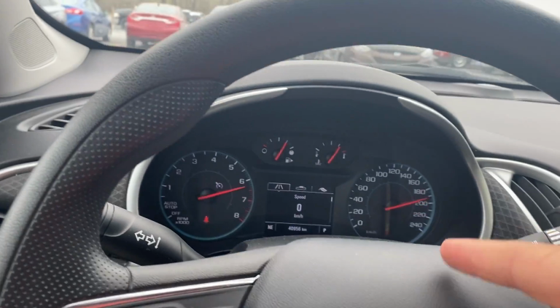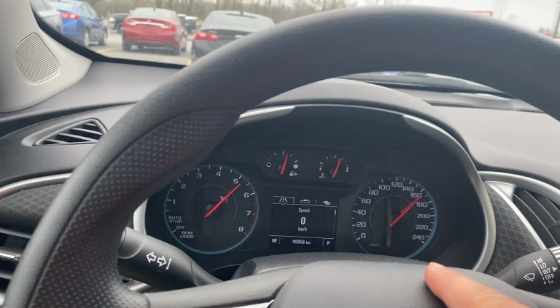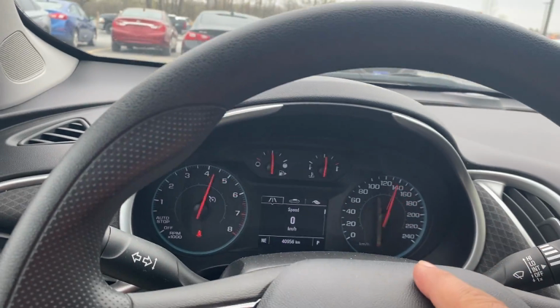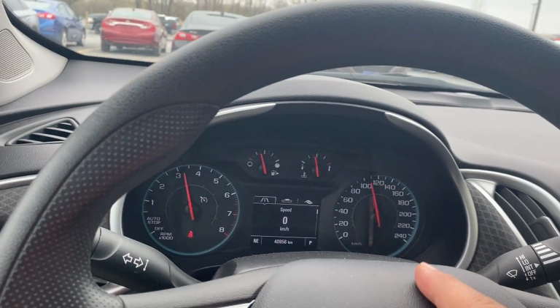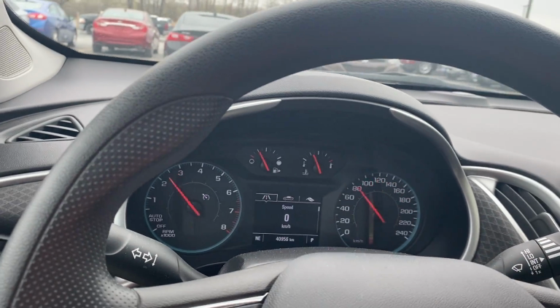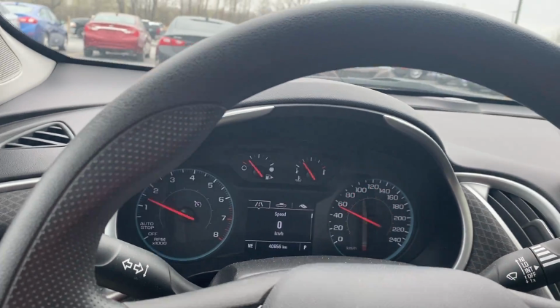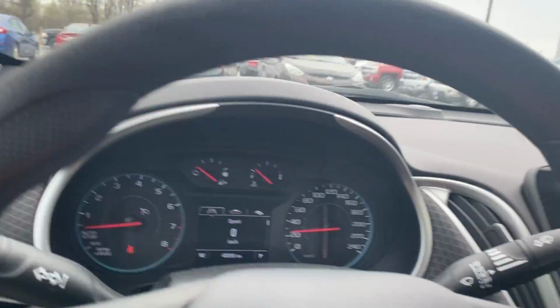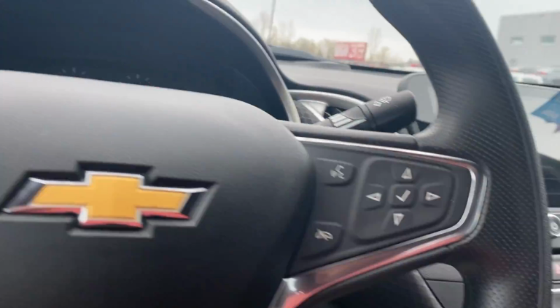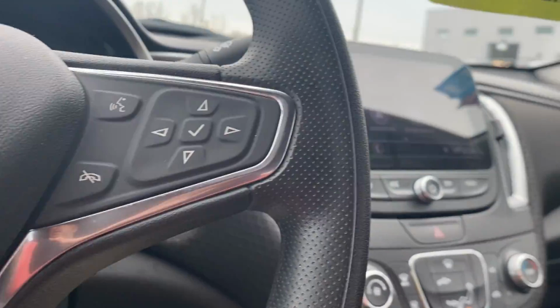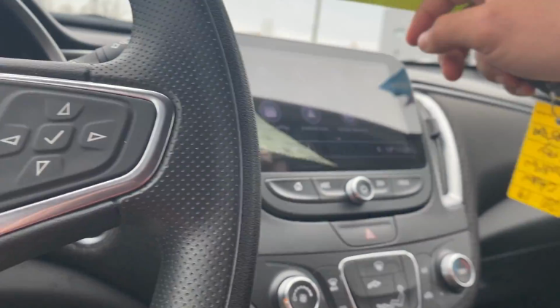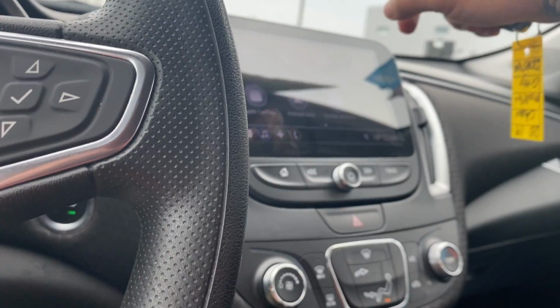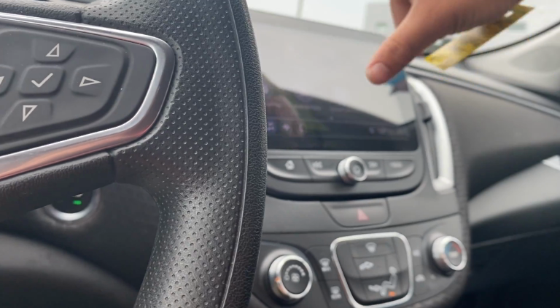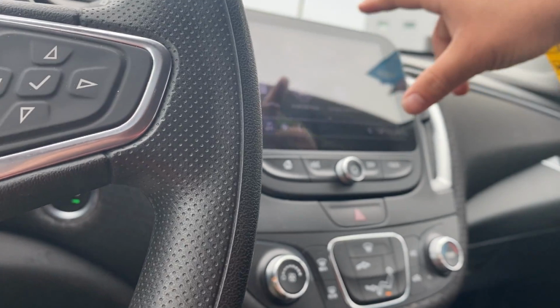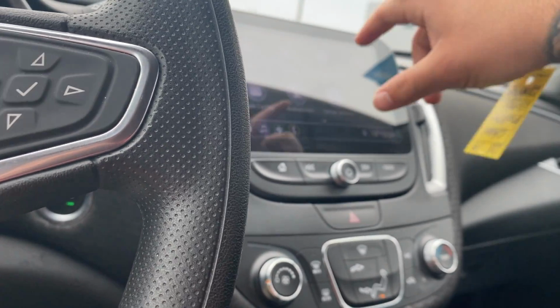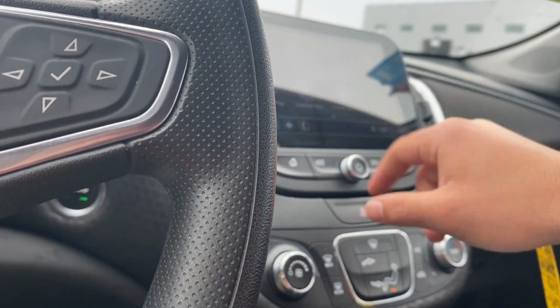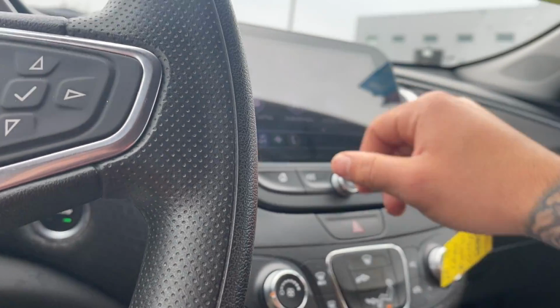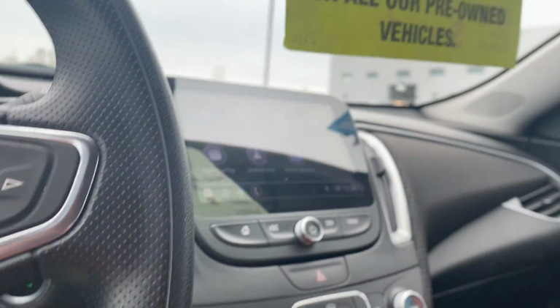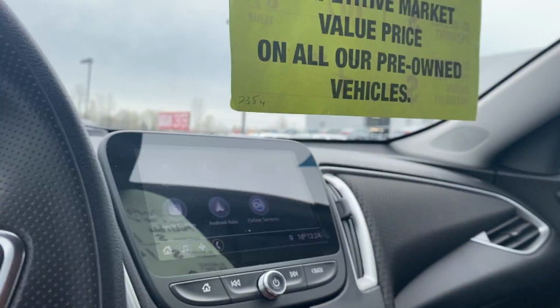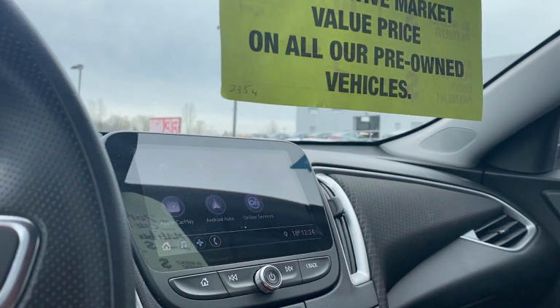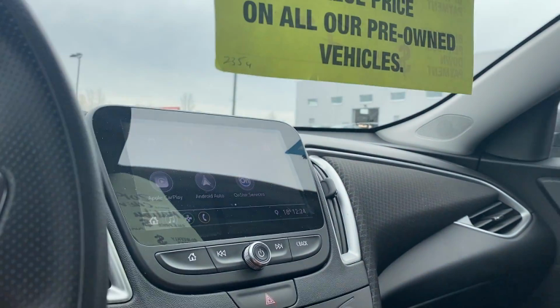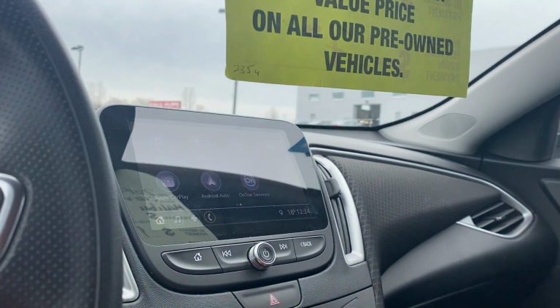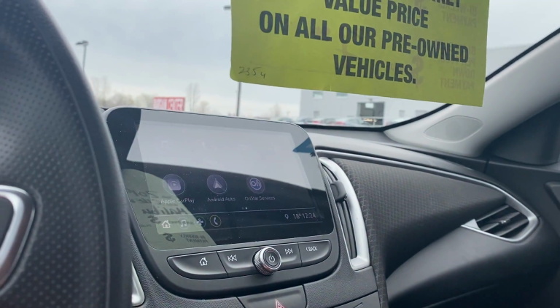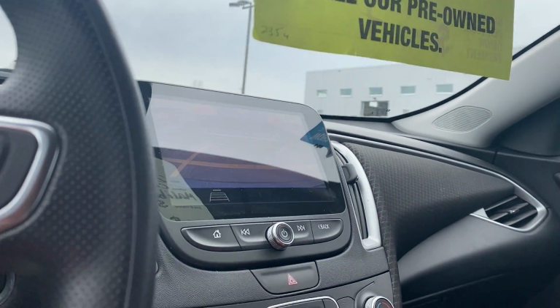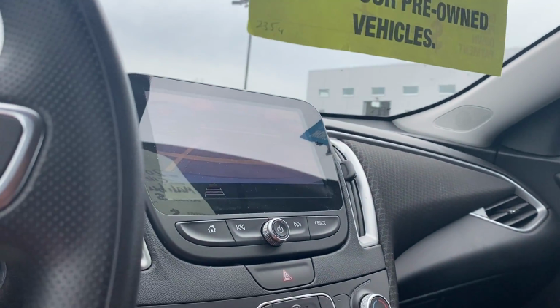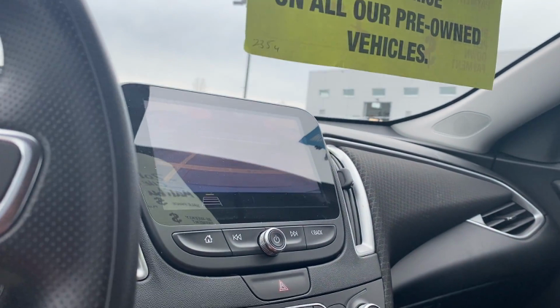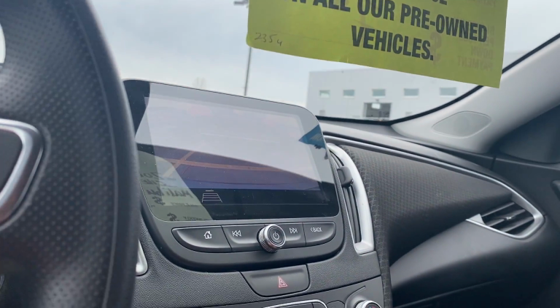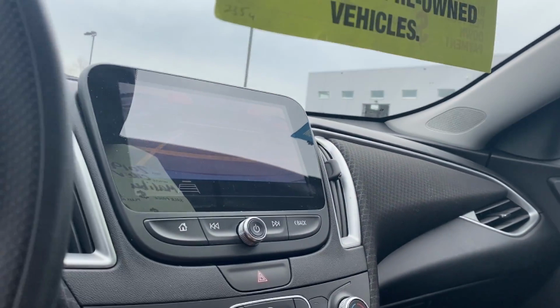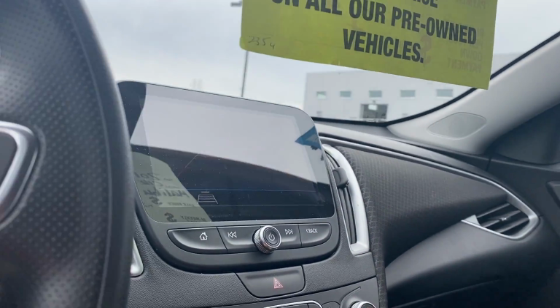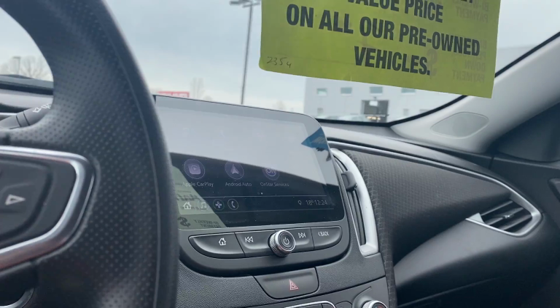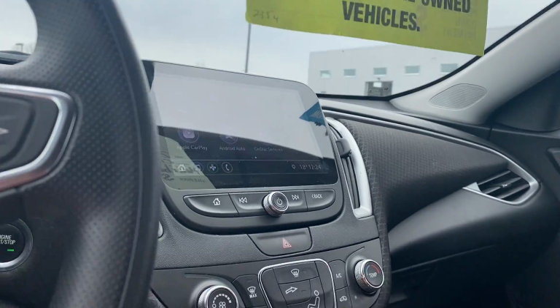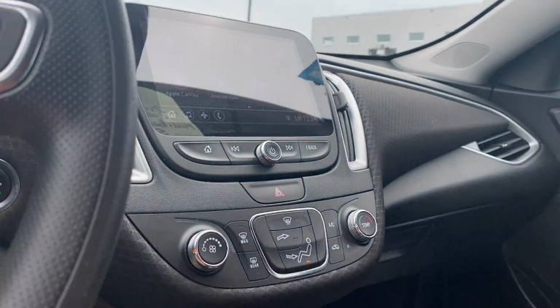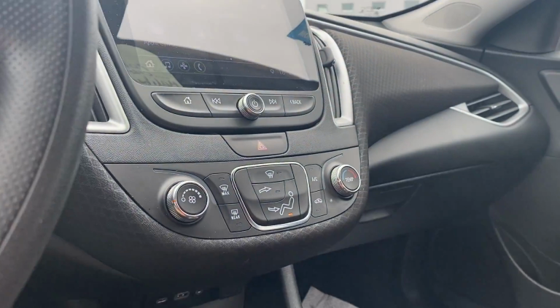Only 40,956 kilometers. Climate control functions are well laid out with a nice big touch display. Big backup camera. Apple and Android CarPlay compatible.